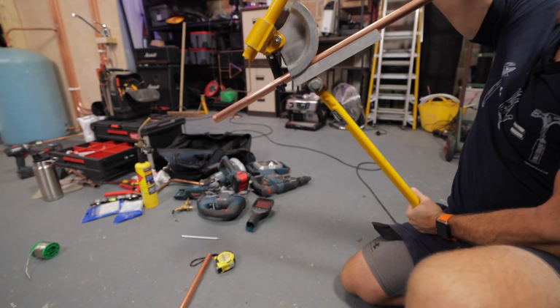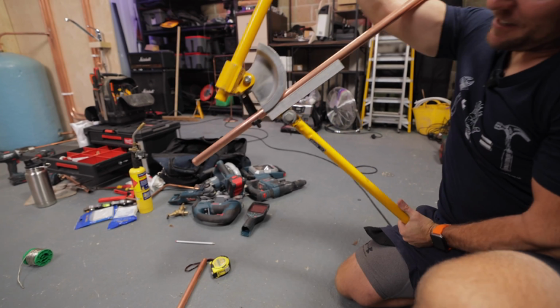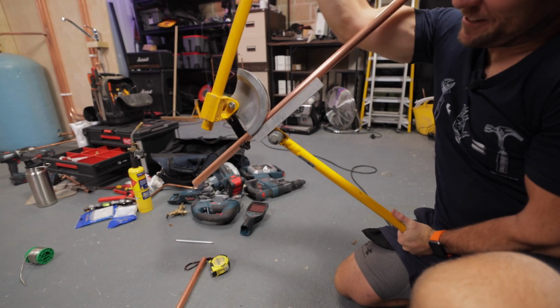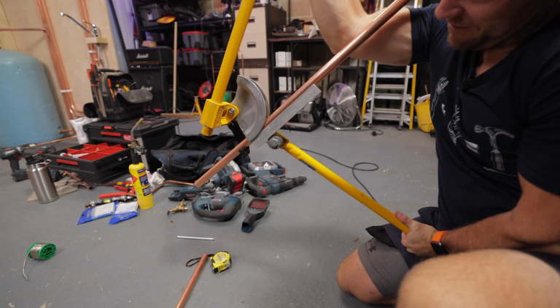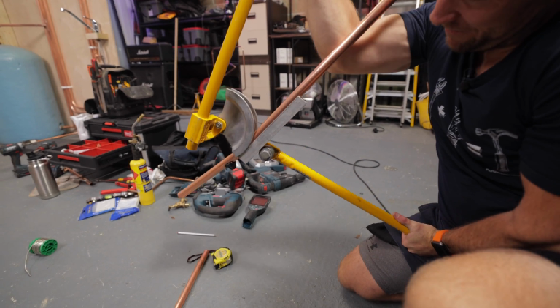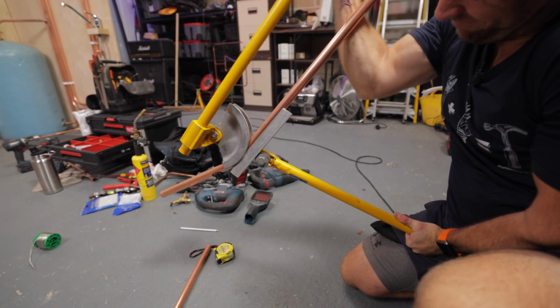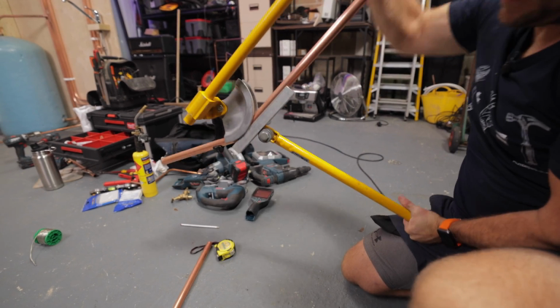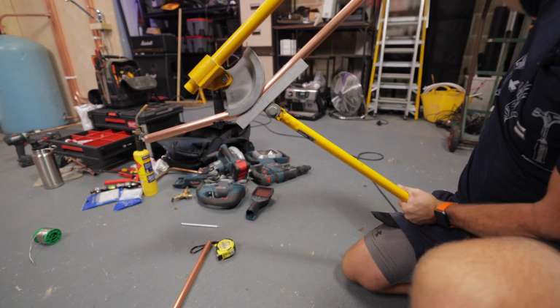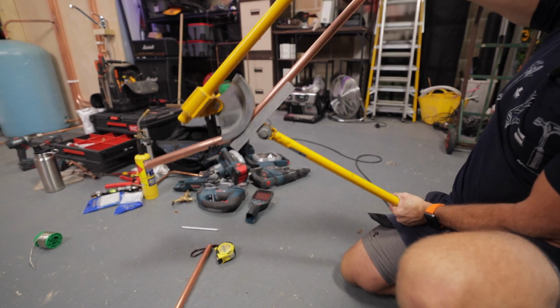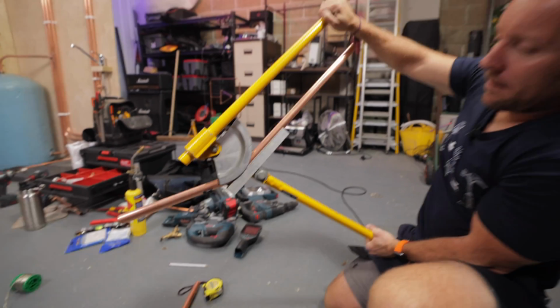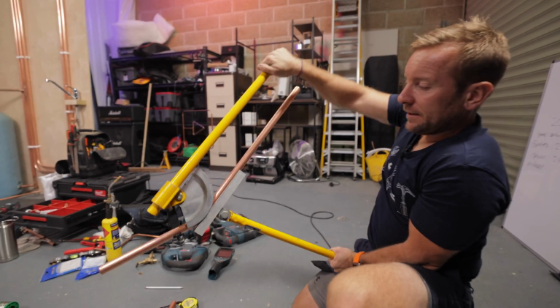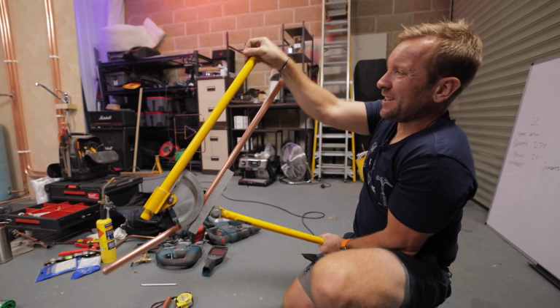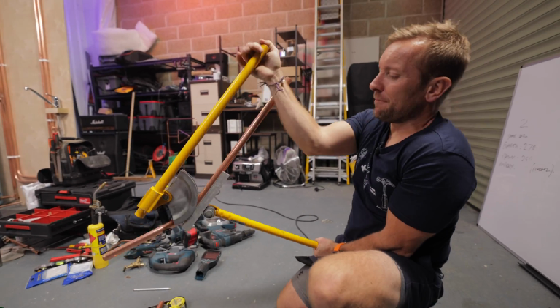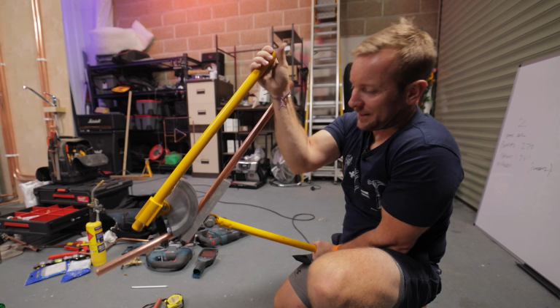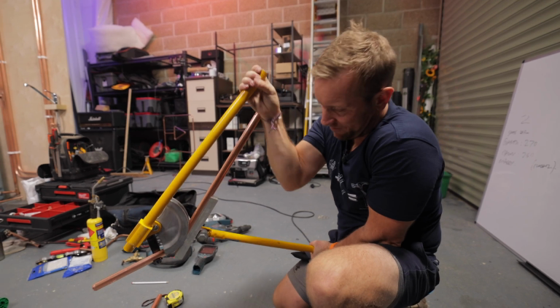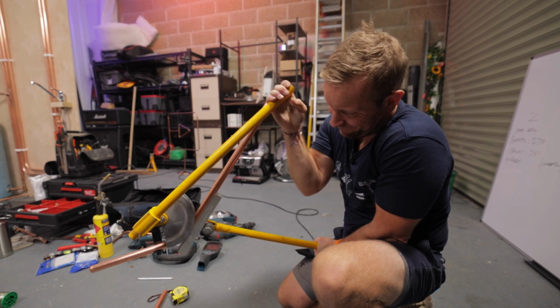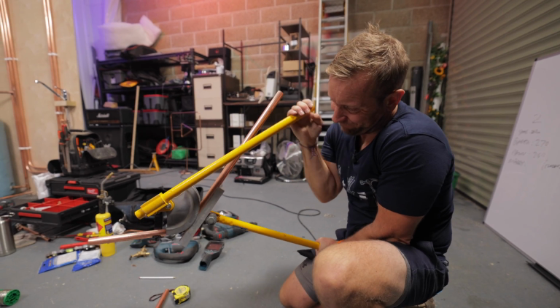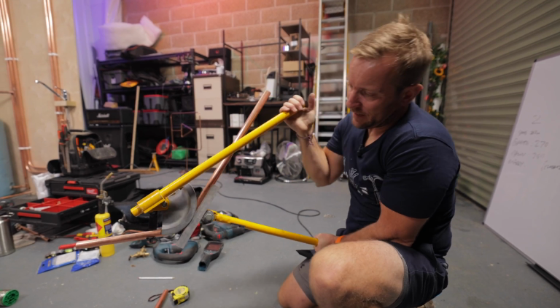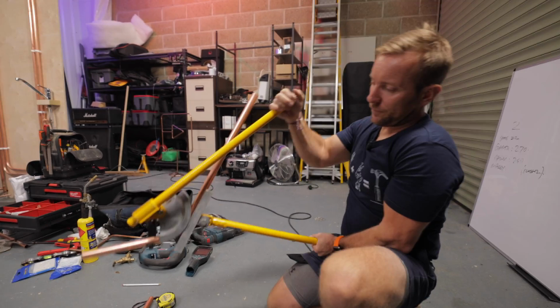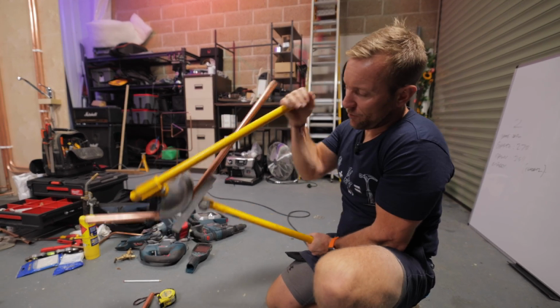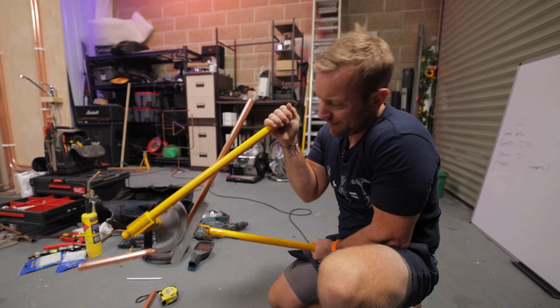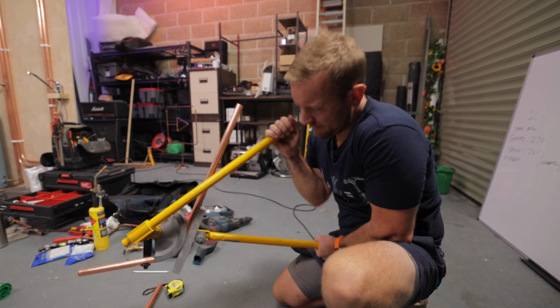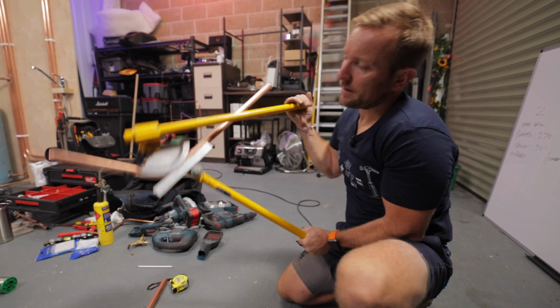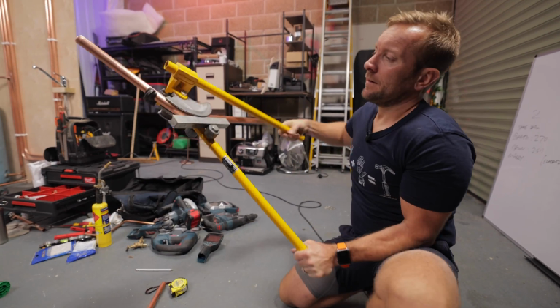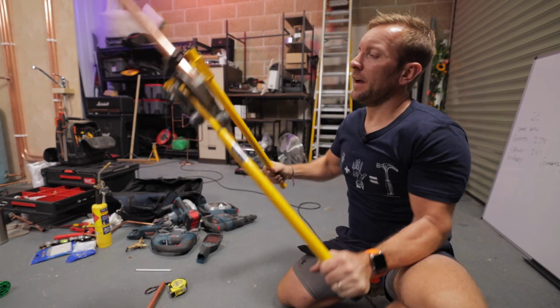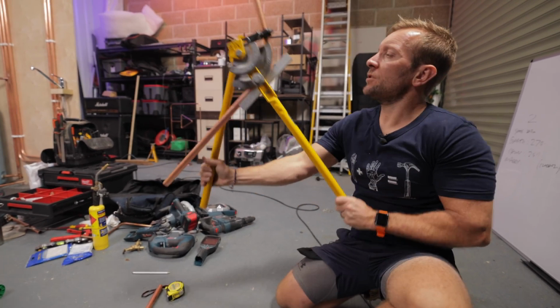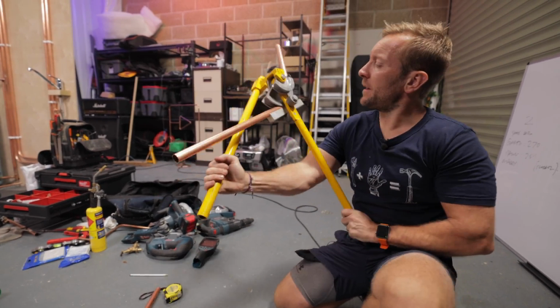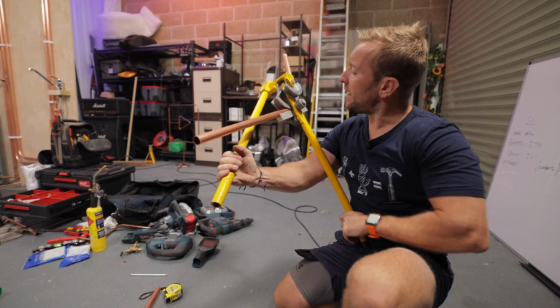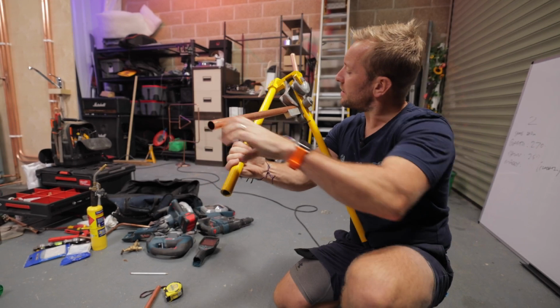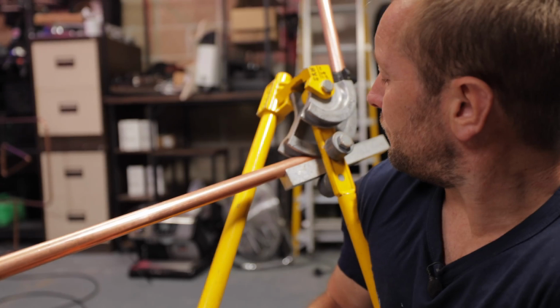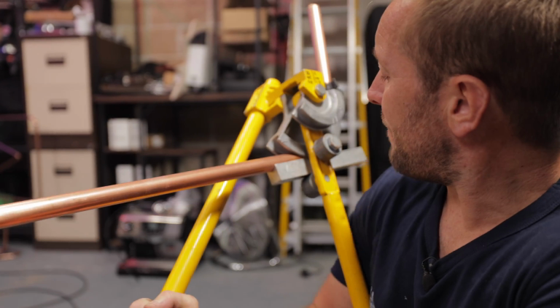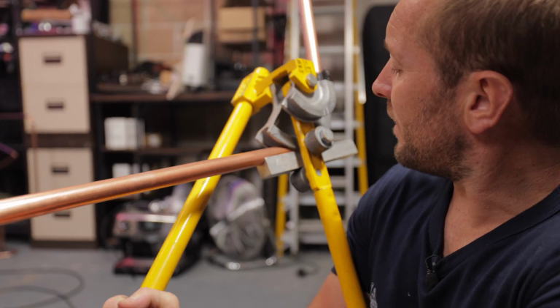Jesus, so hard to do with 22 mil. There we go, she's being bent now. Probably a bit more than that. And we're just going to bend to that mark there.